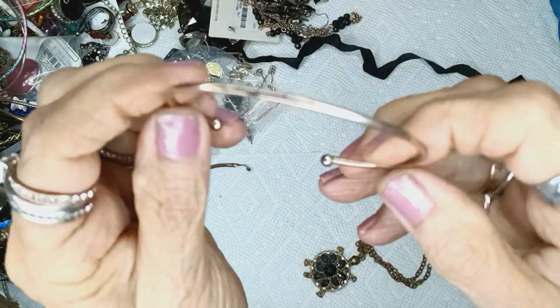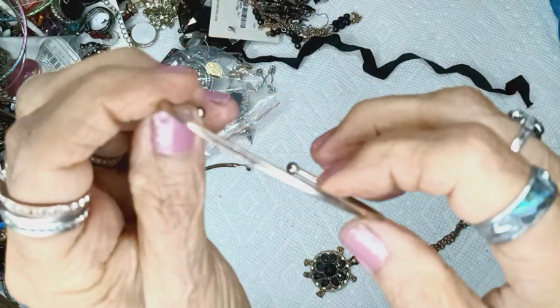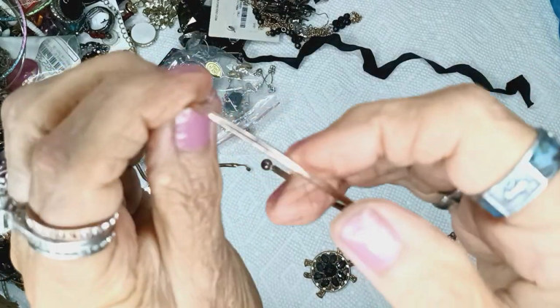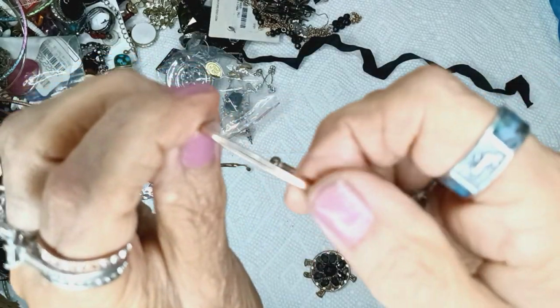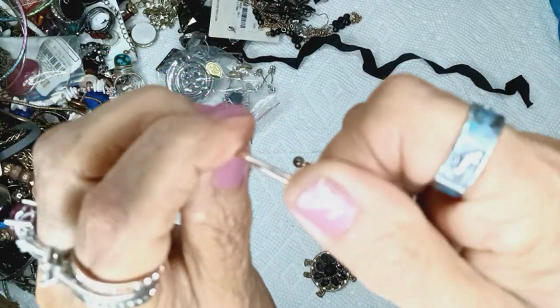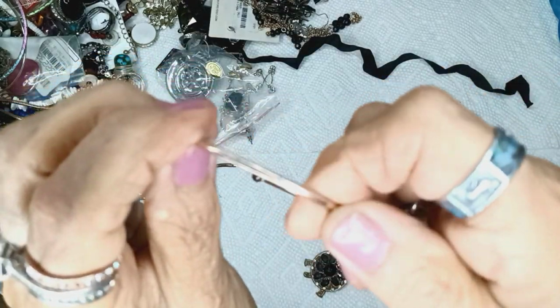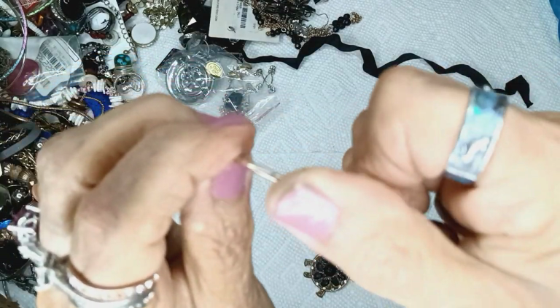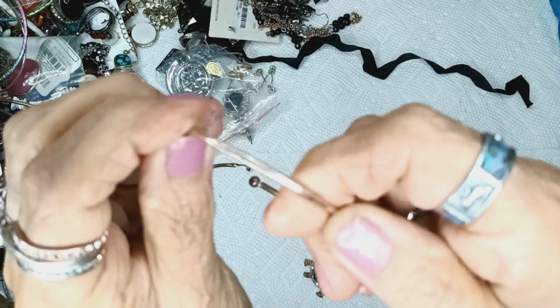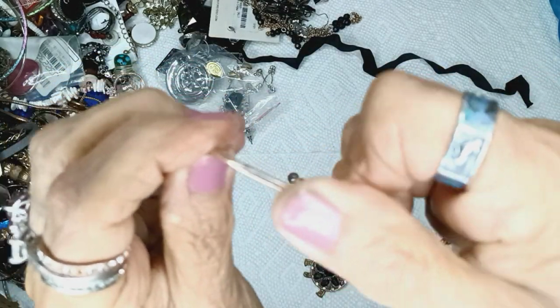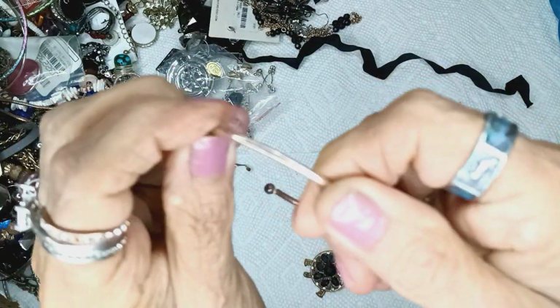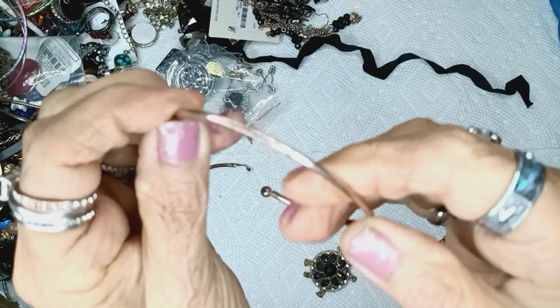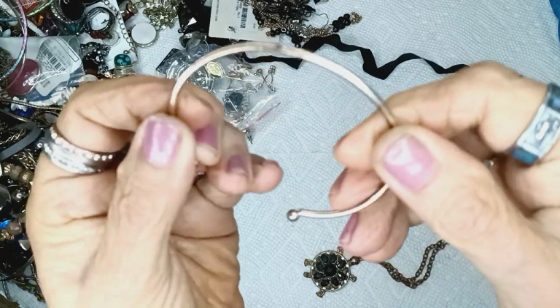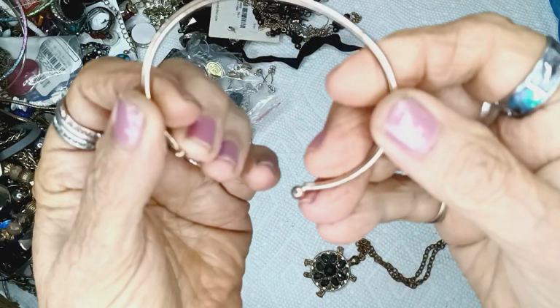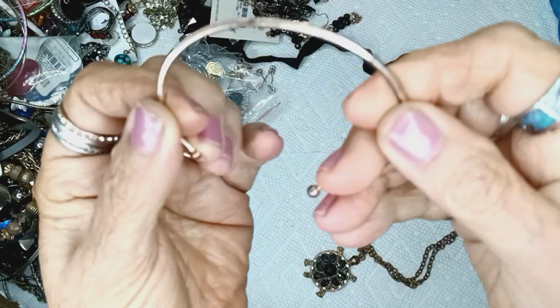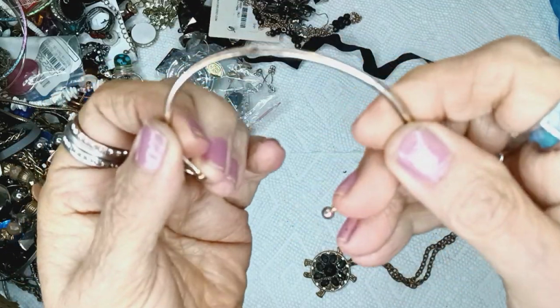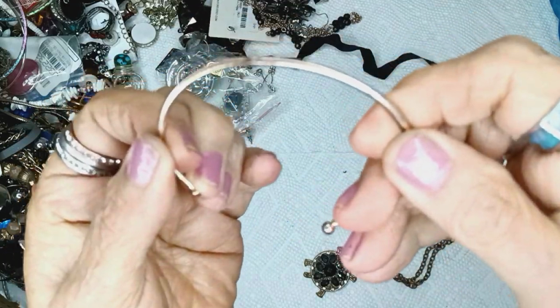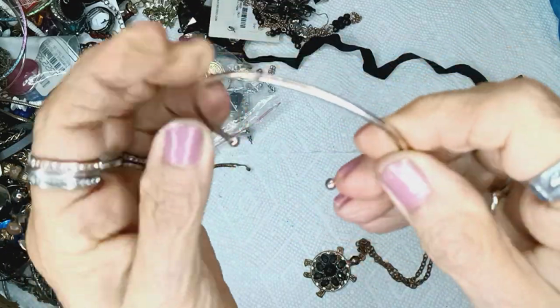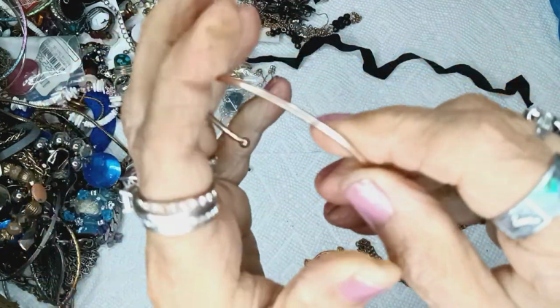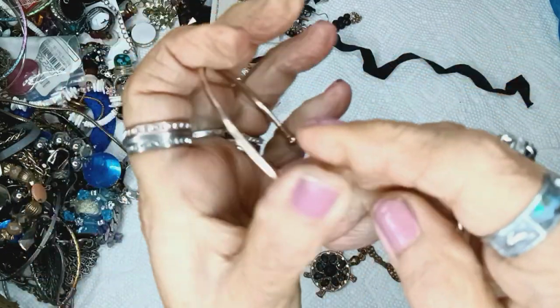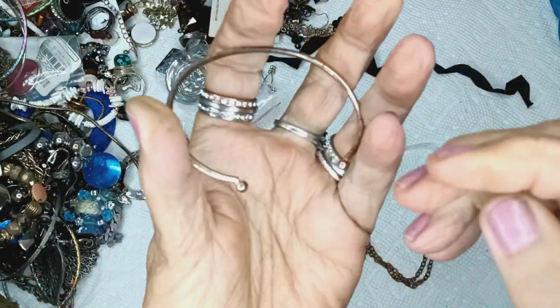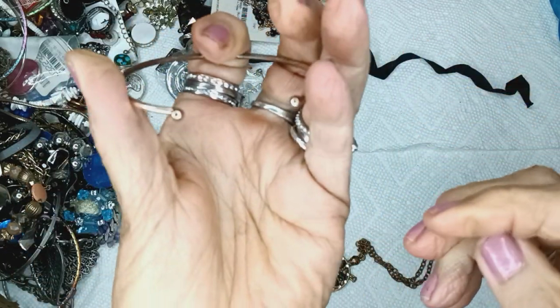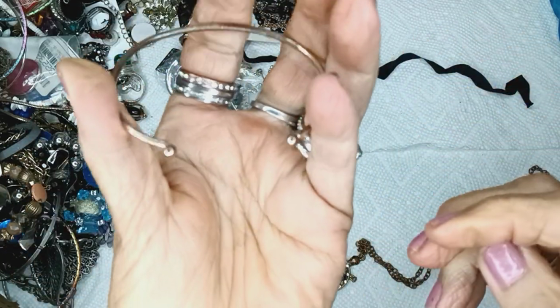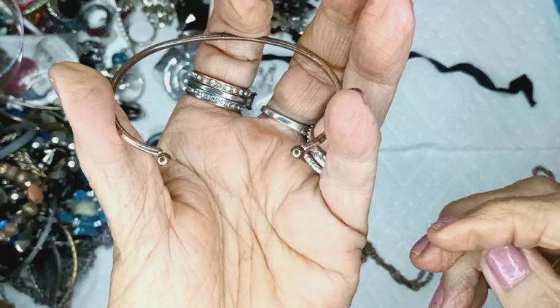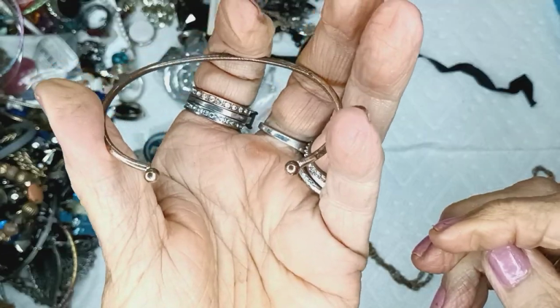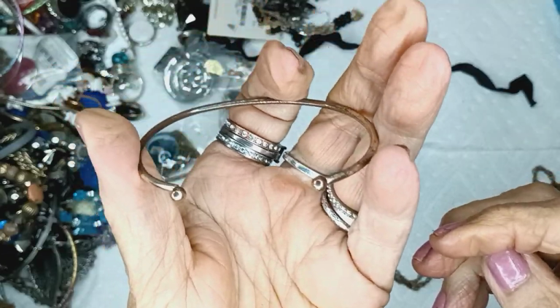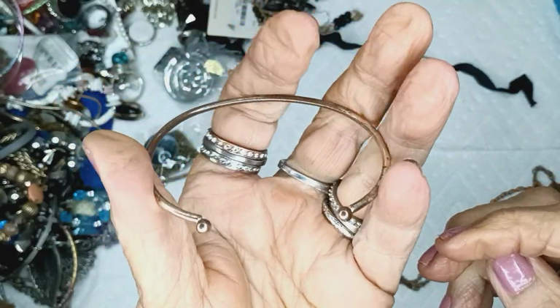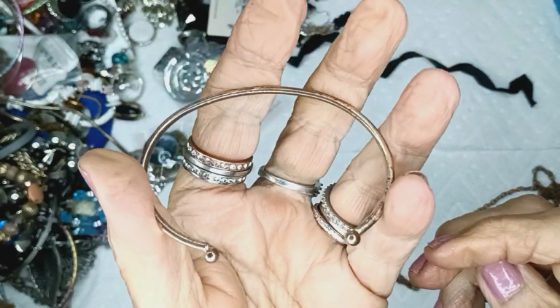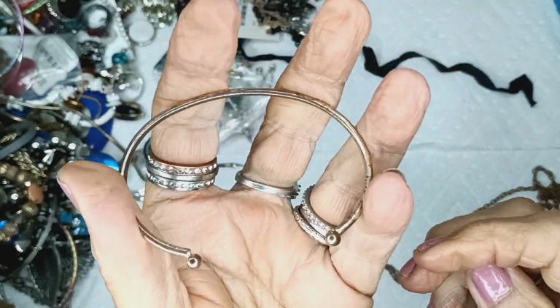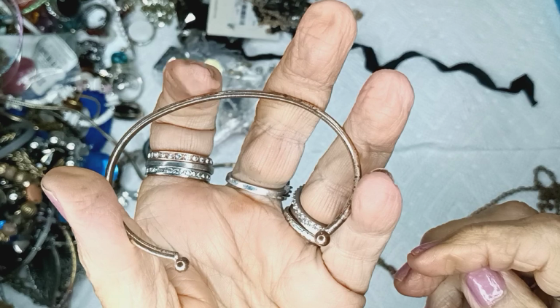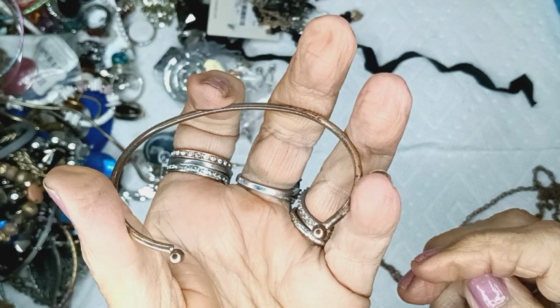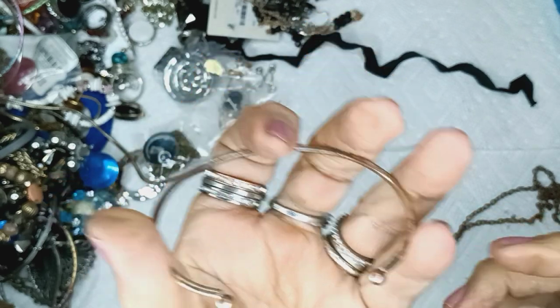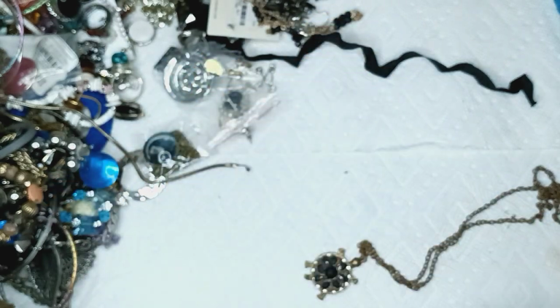I think this is copper tone bracelet — yeah, there's a lot of wear on this. Never mind.